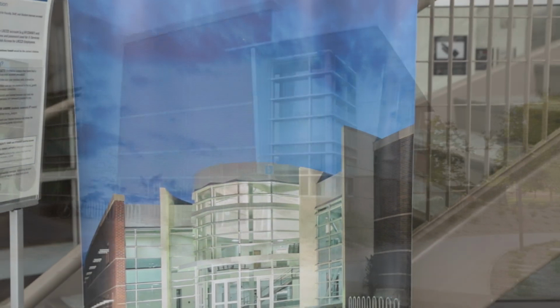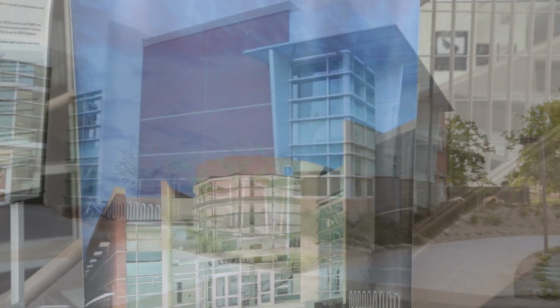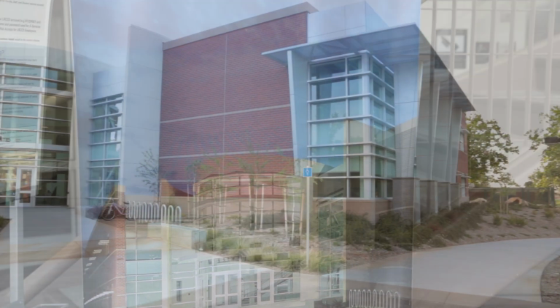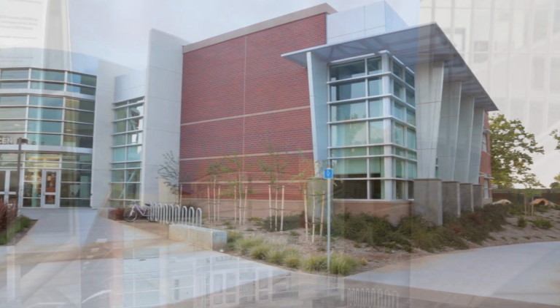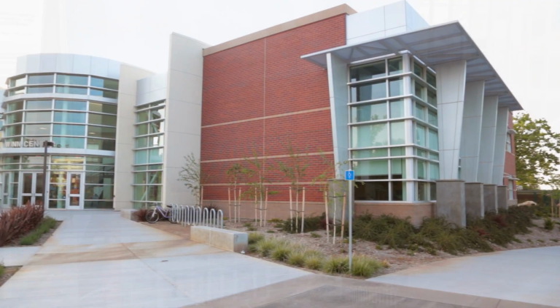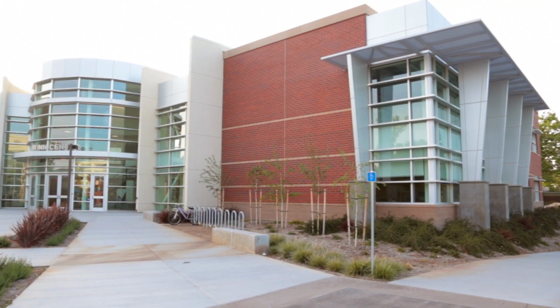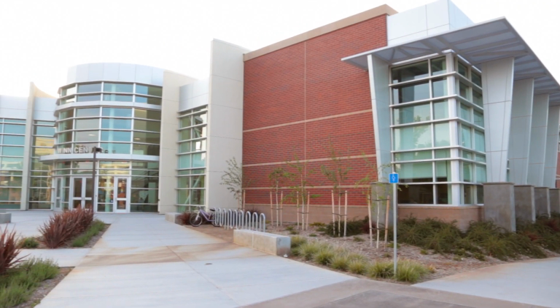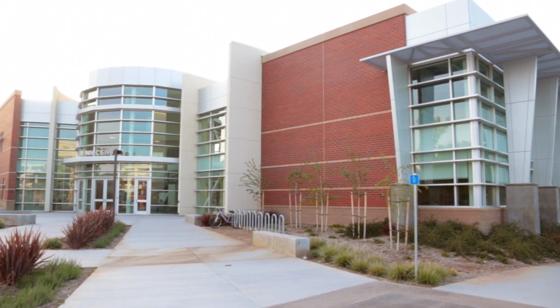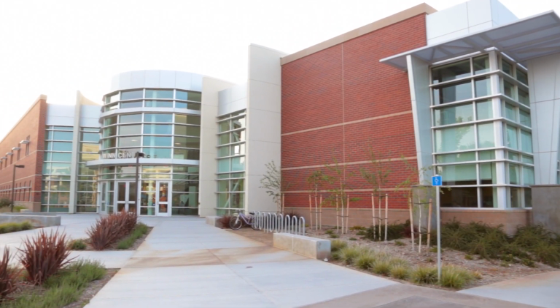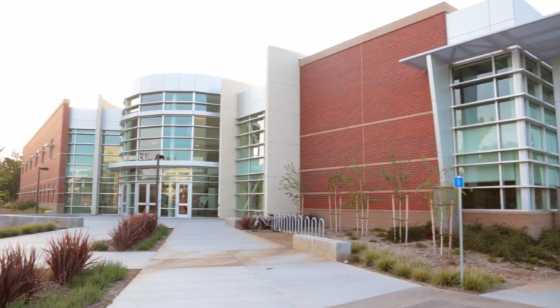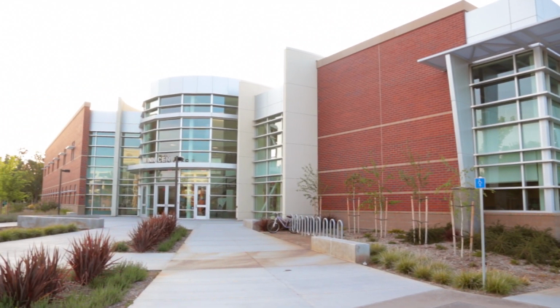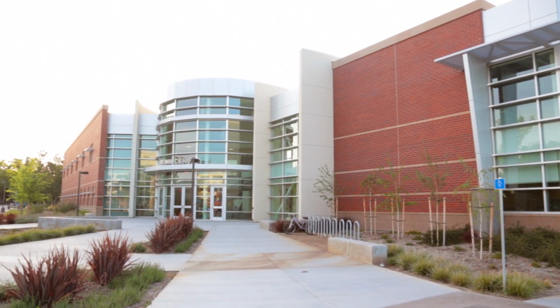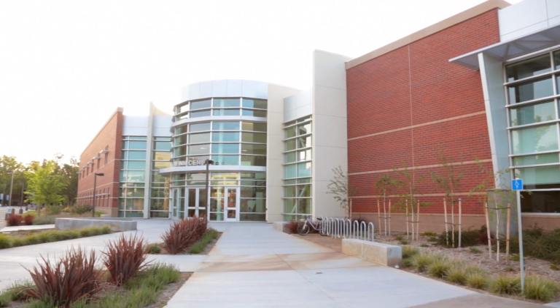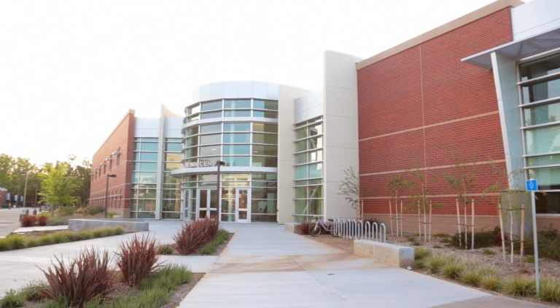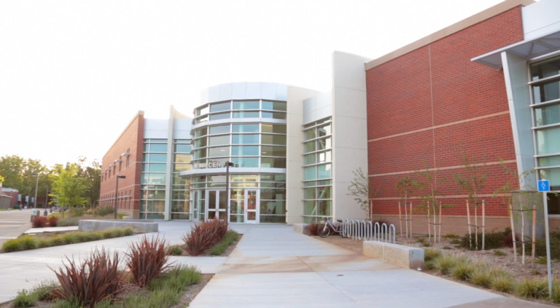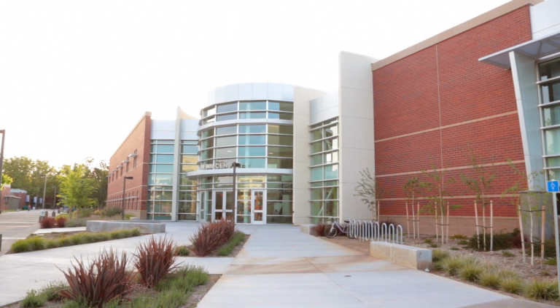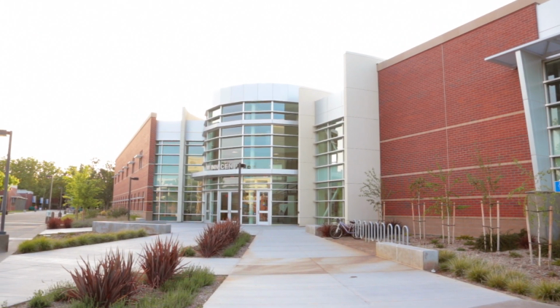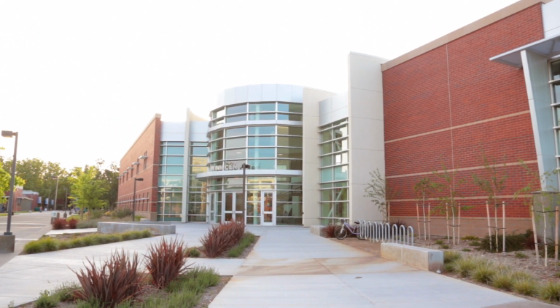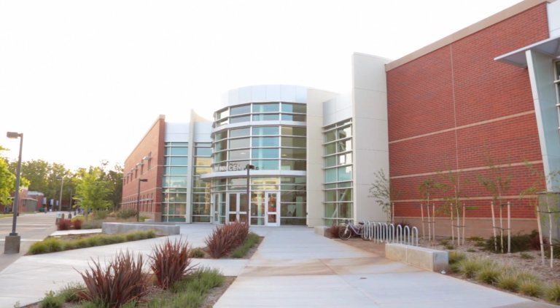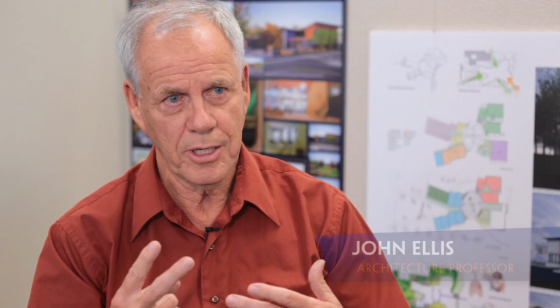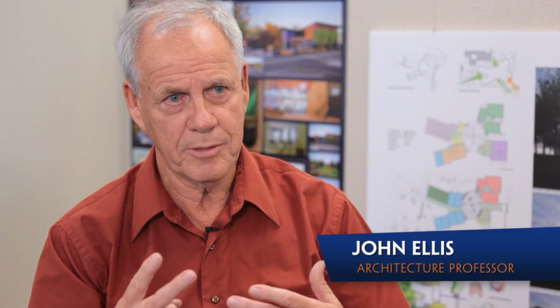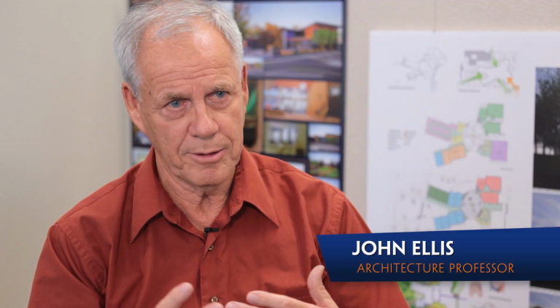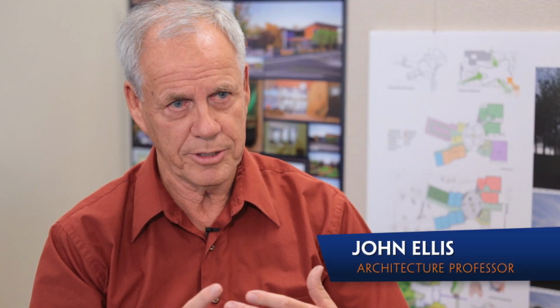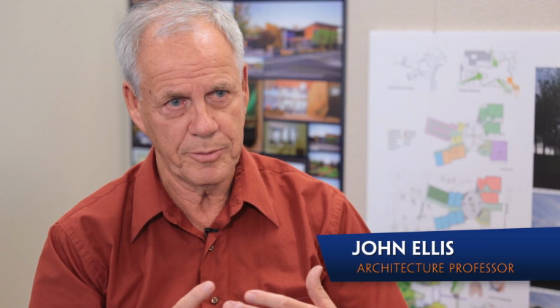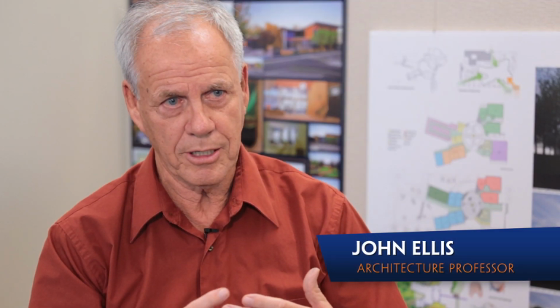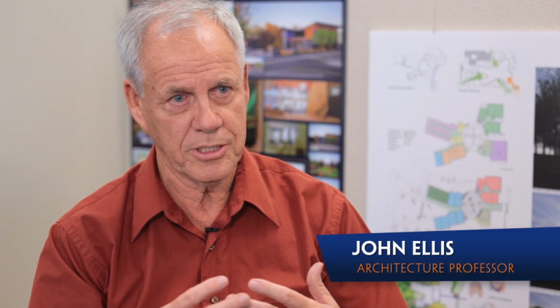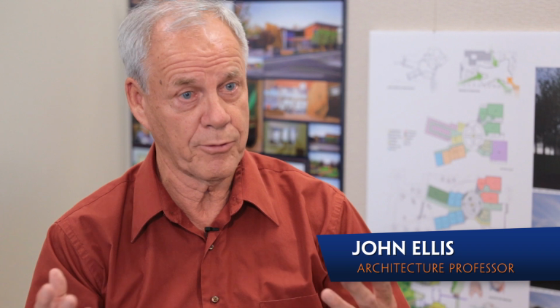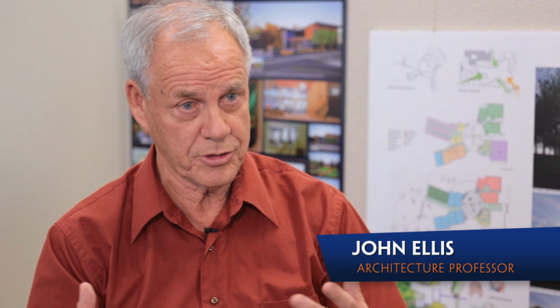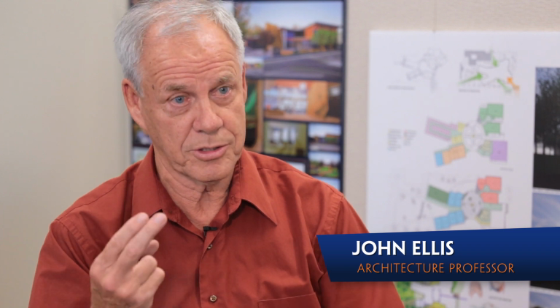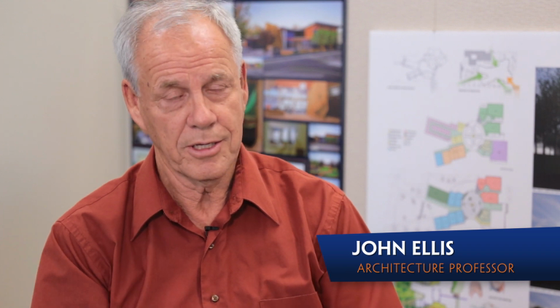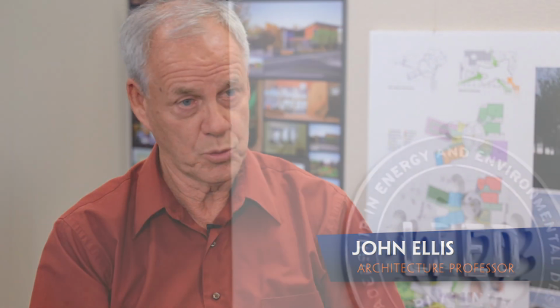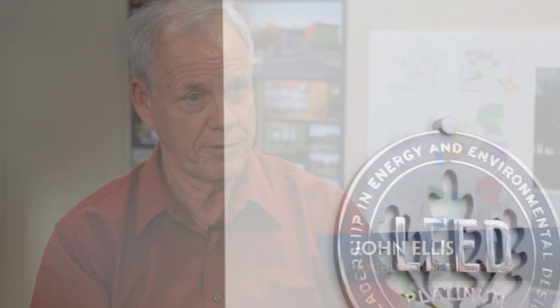This building has been a huge step forward for the whole district in terms of thinking green. There are only two LEED Platinum buildings at community colleges in California, and this is one of them.